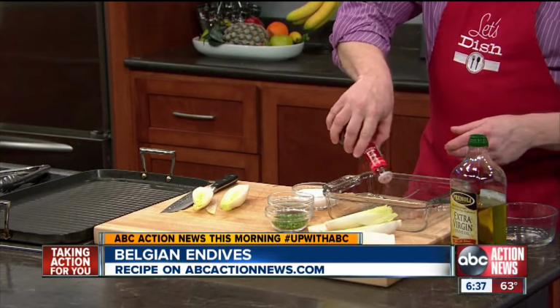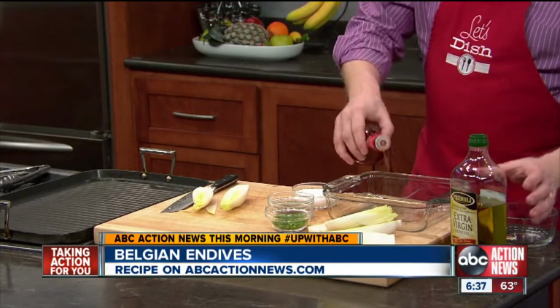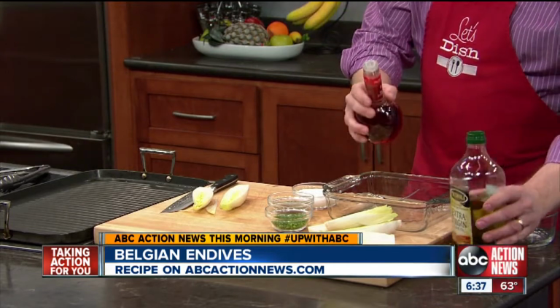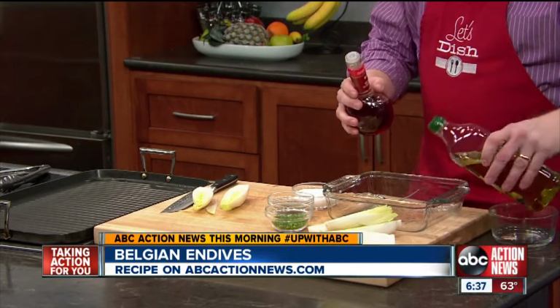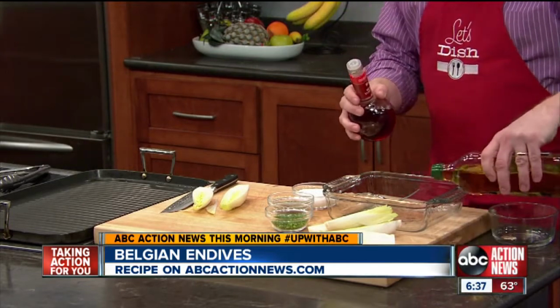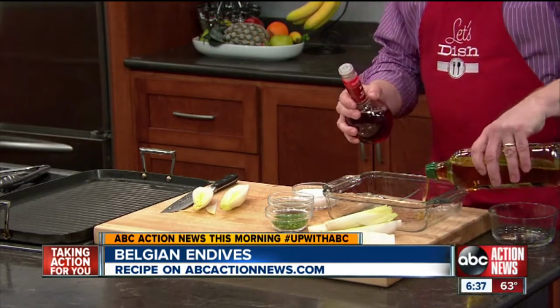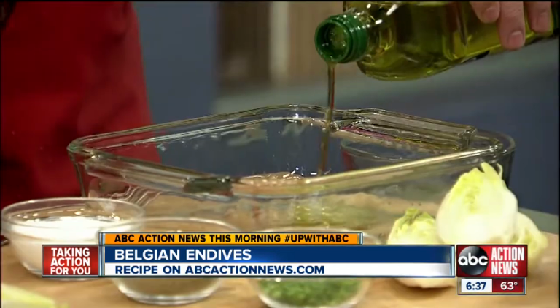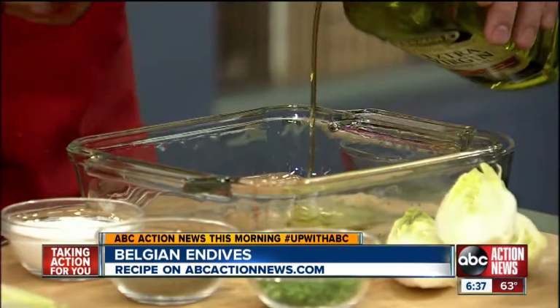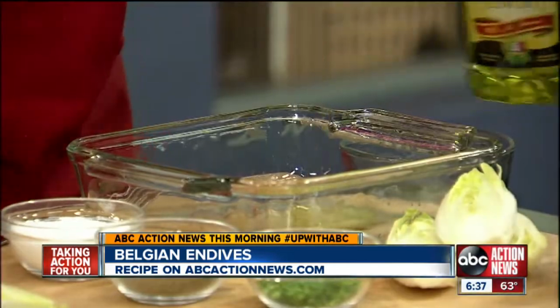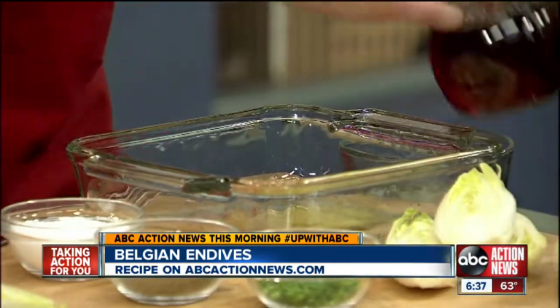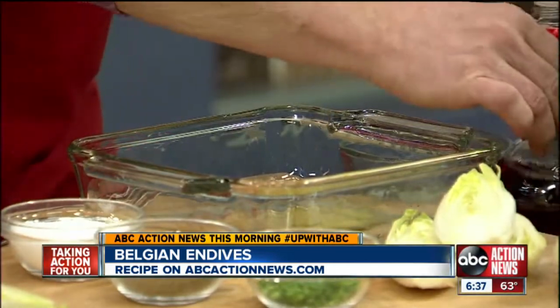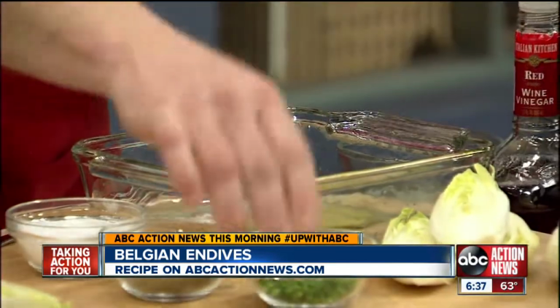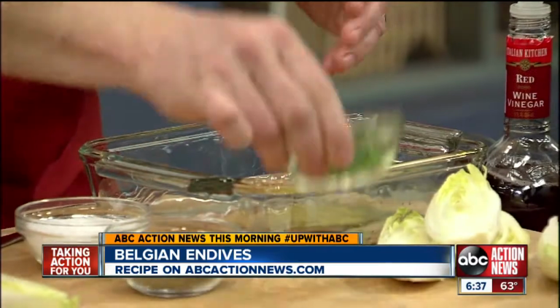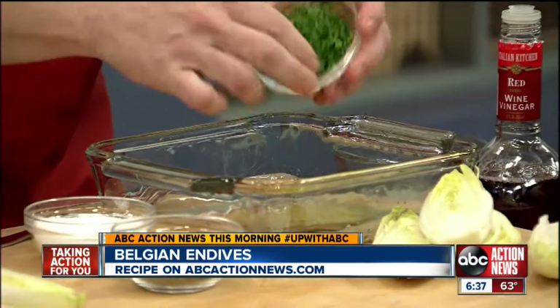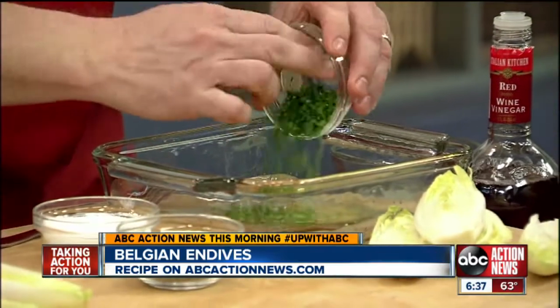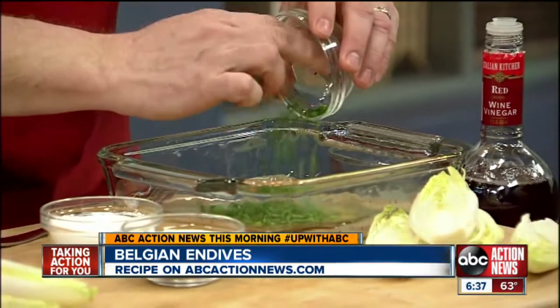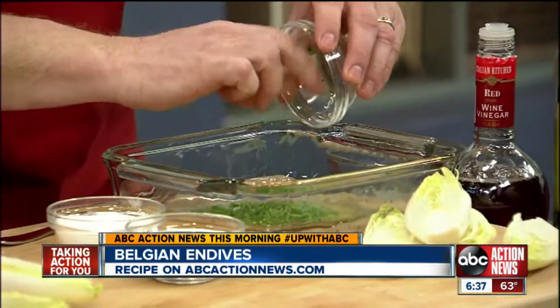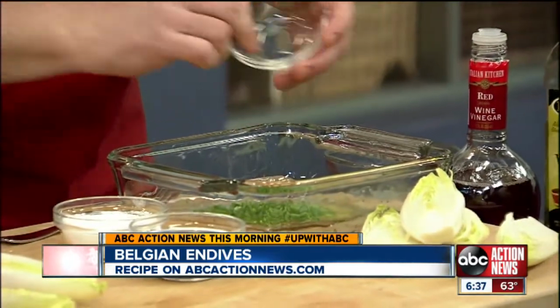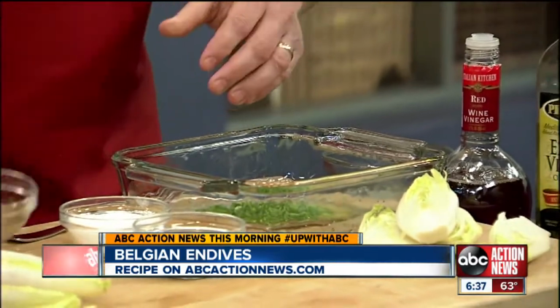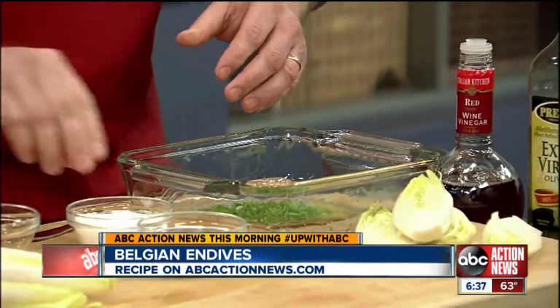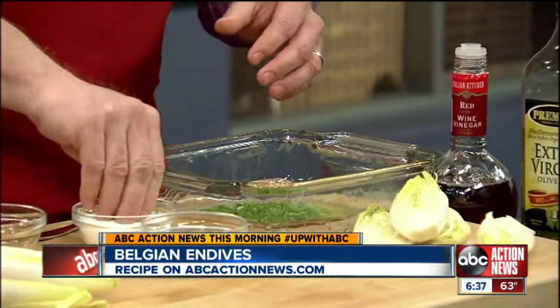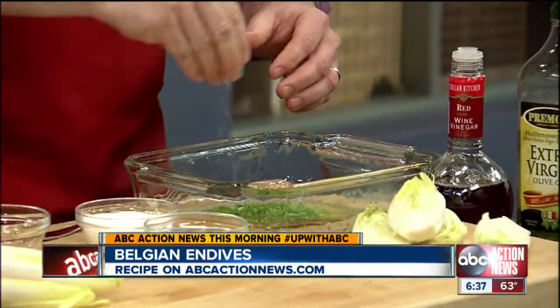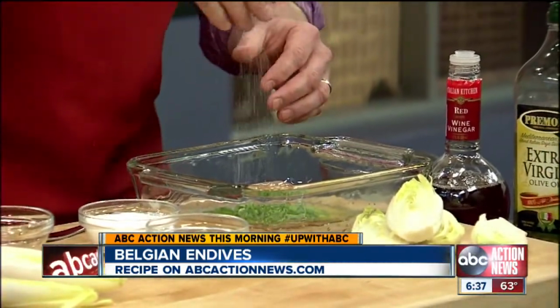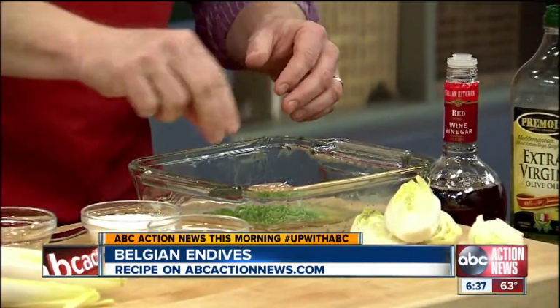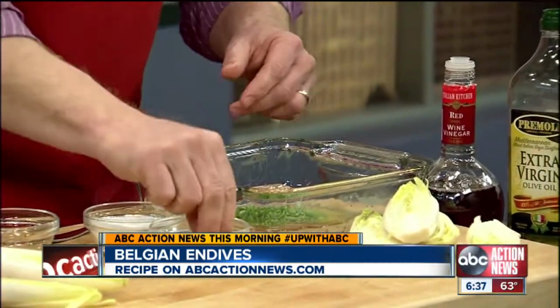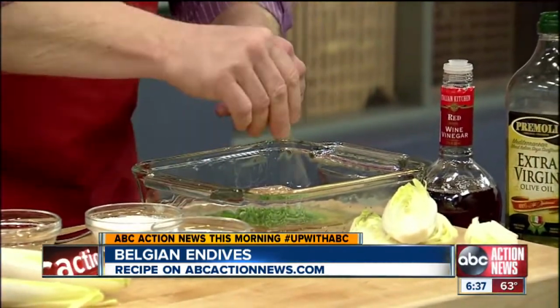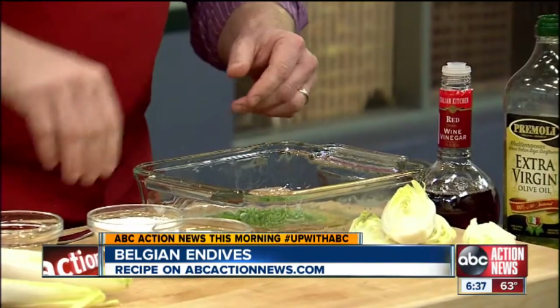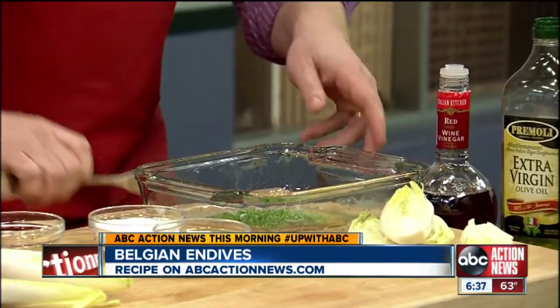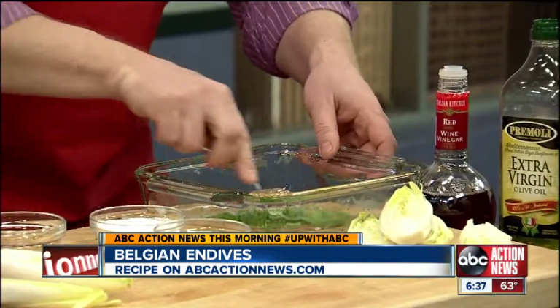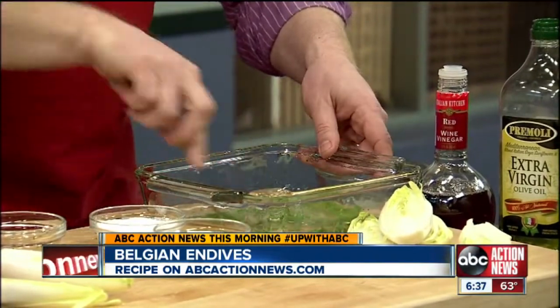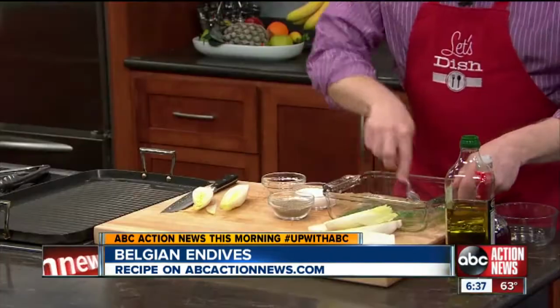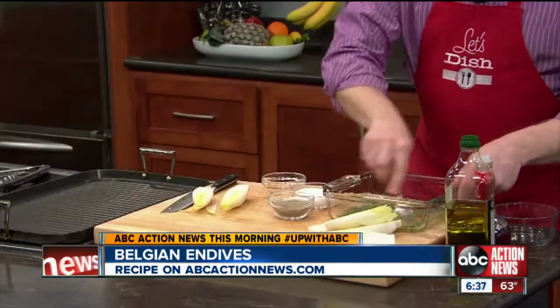Then I'm going to make a little marinade with some red wine vinegar, olive oil, put in some finely chopped up chives, a good pinch of salt, black pepper, and mix that up.